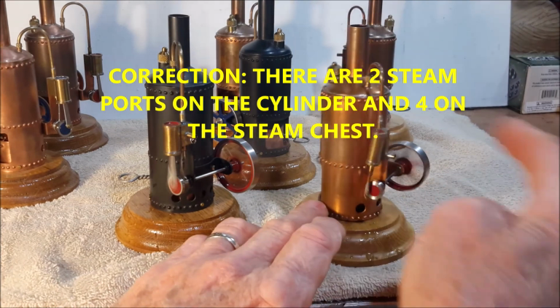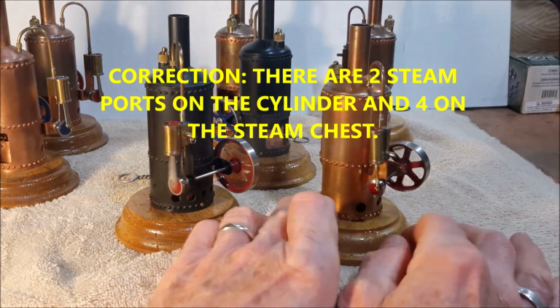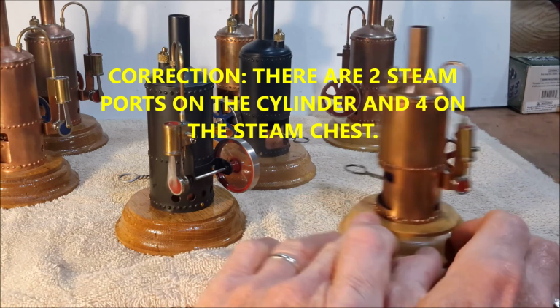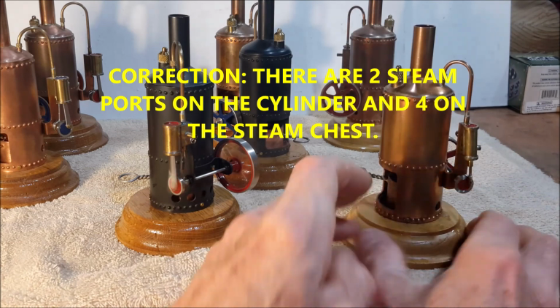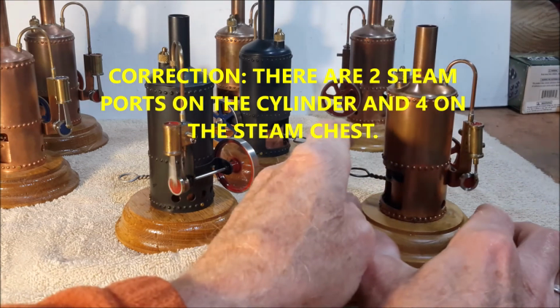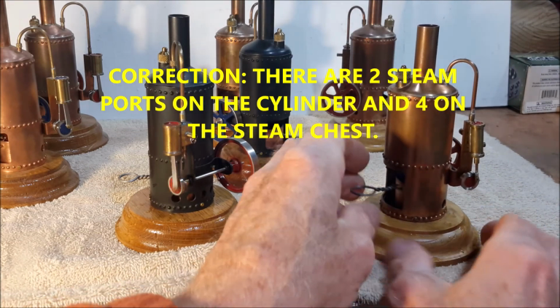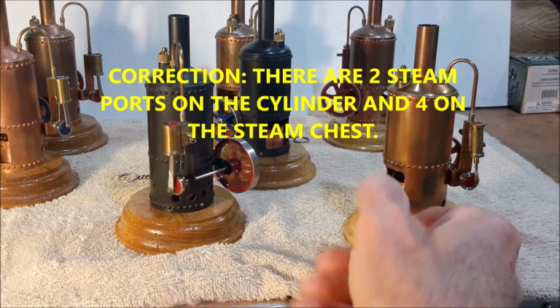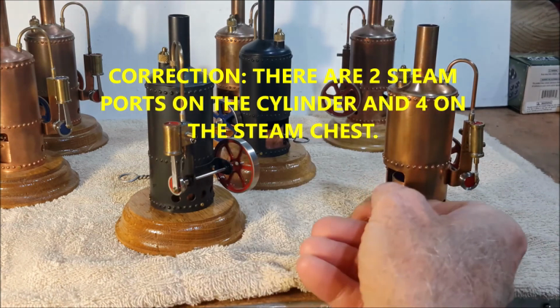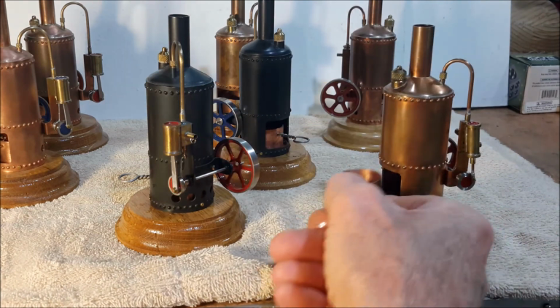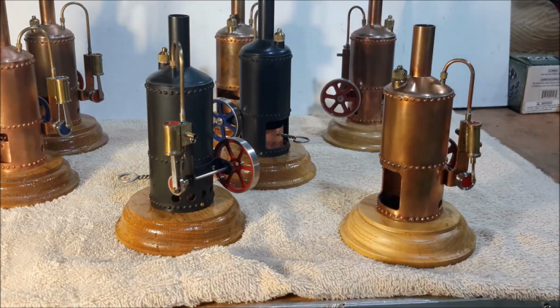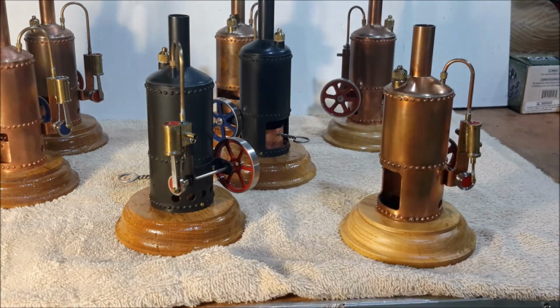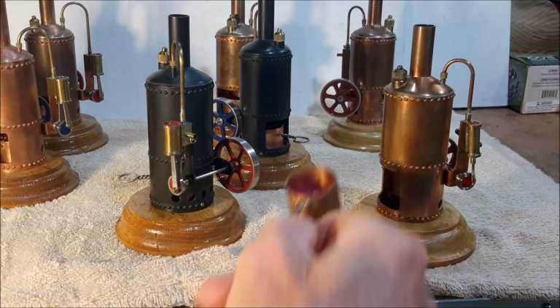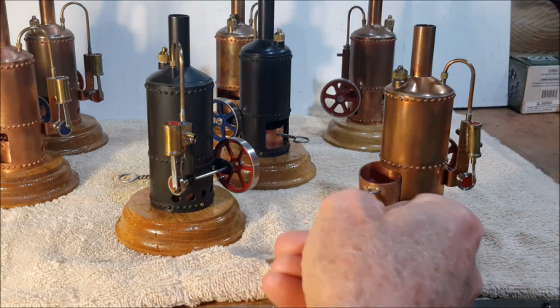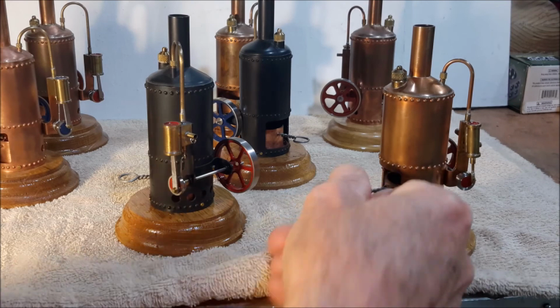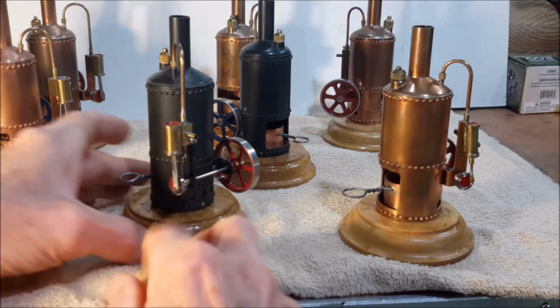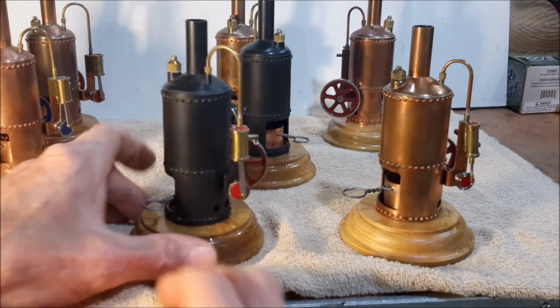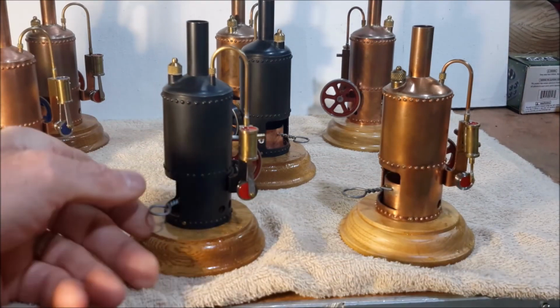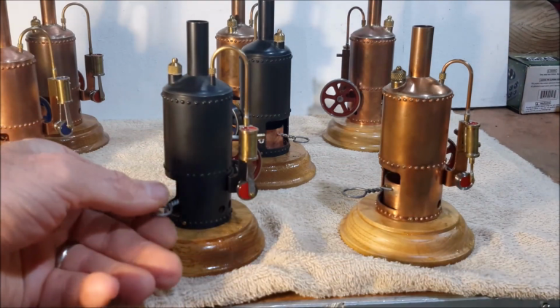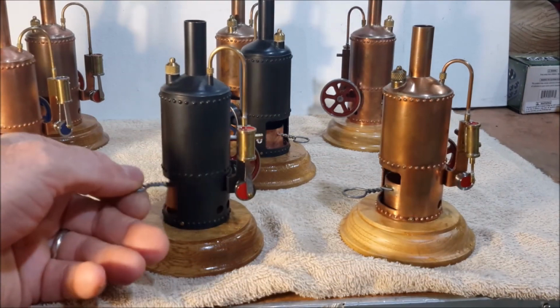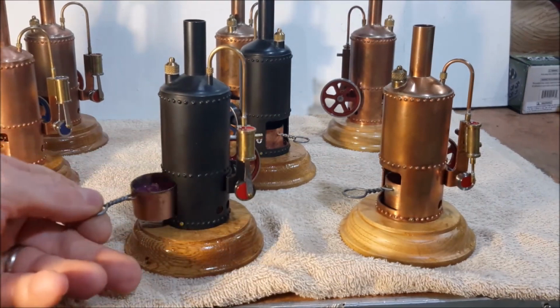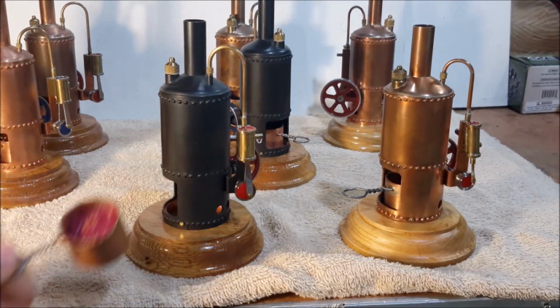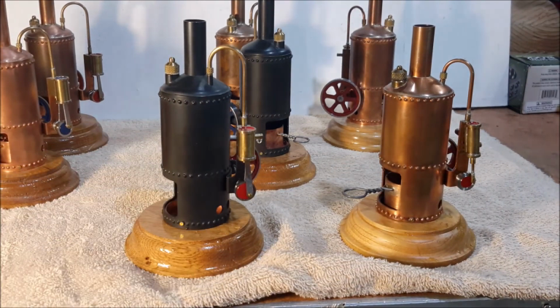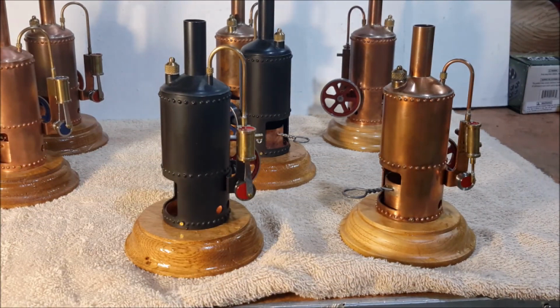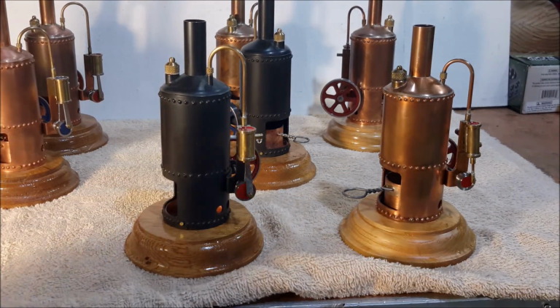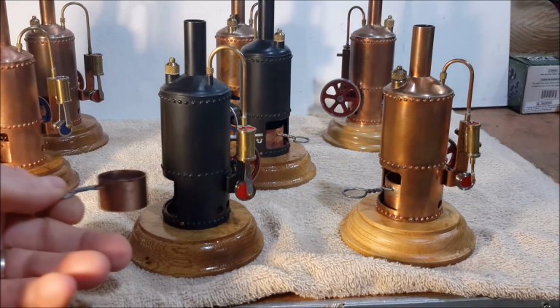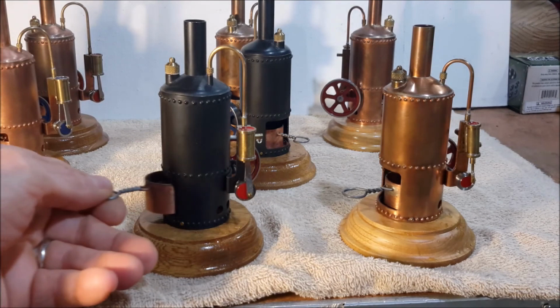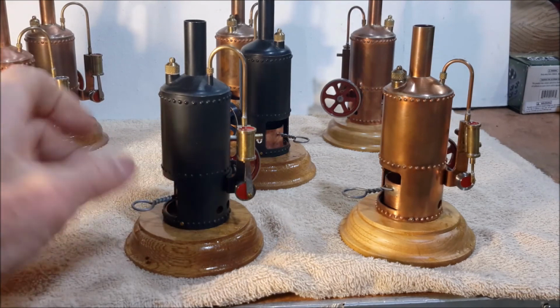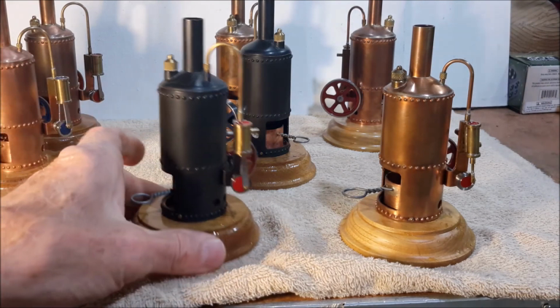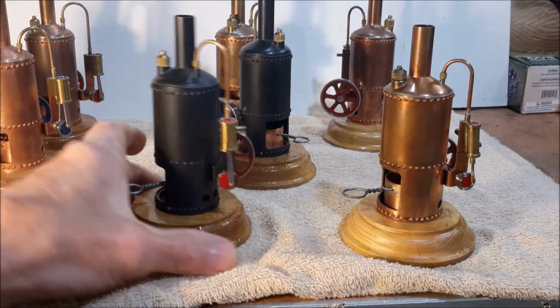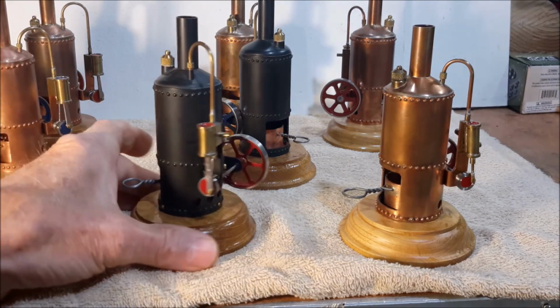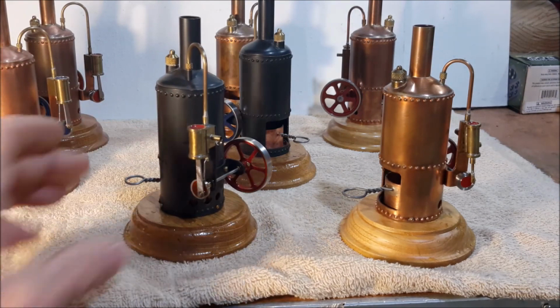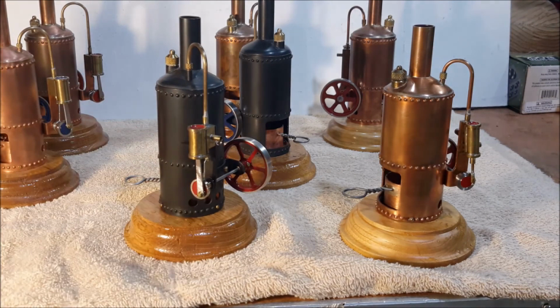And this one just ran out of water — the wobbler just ran out of water. And so did this one. So we're all done. Thanks for watching.